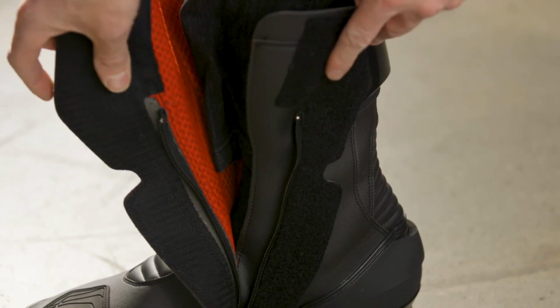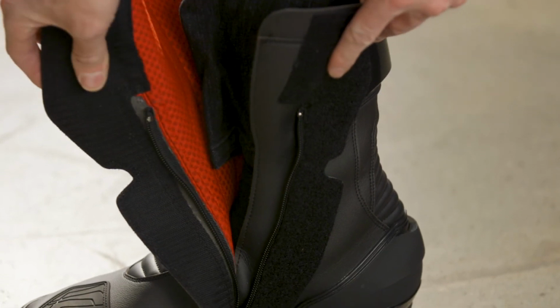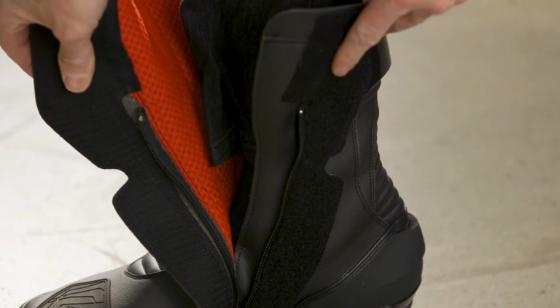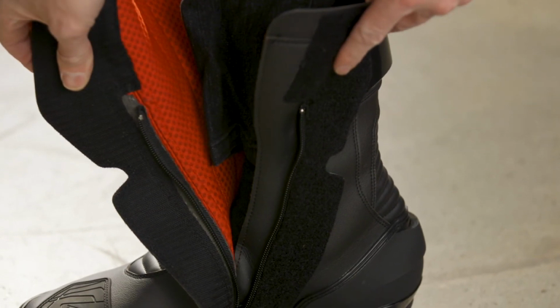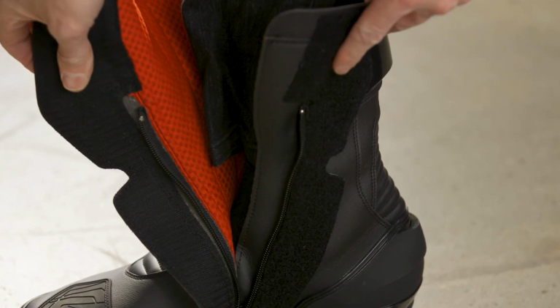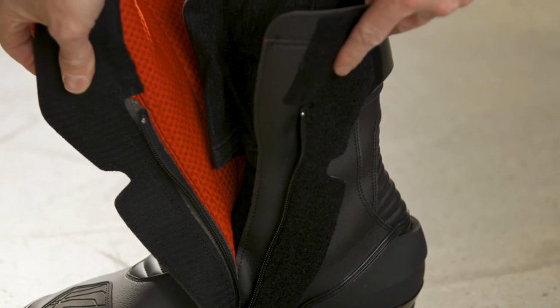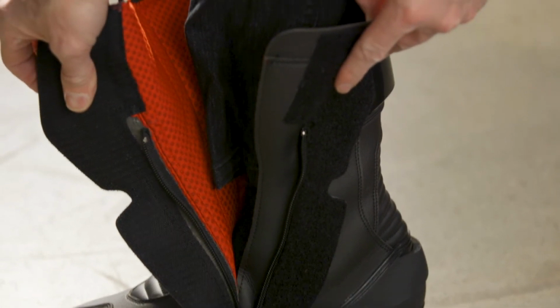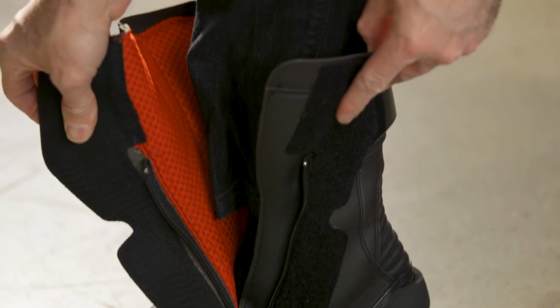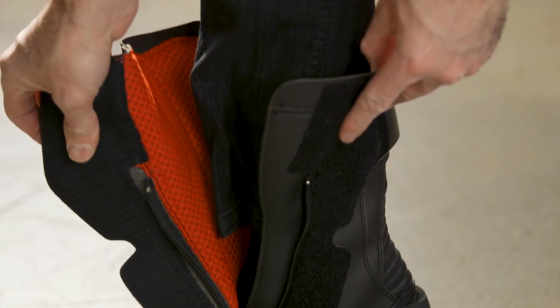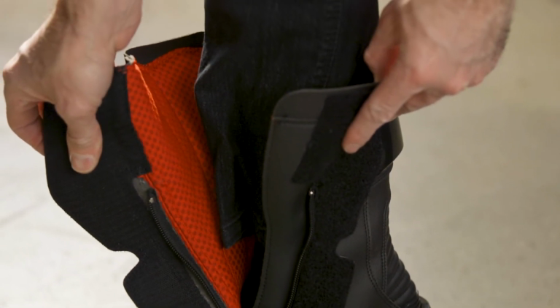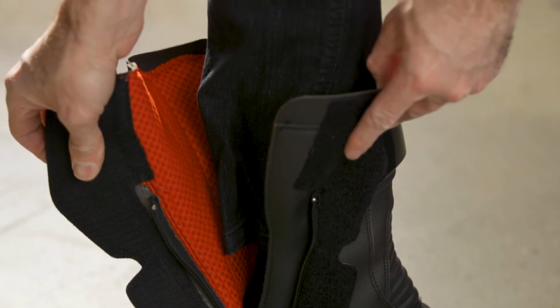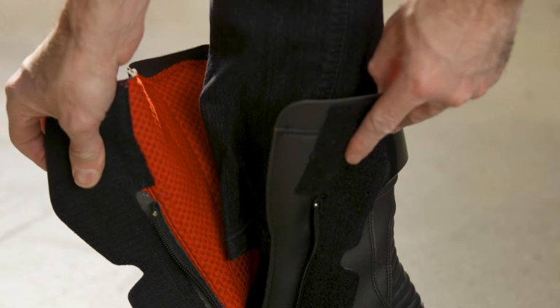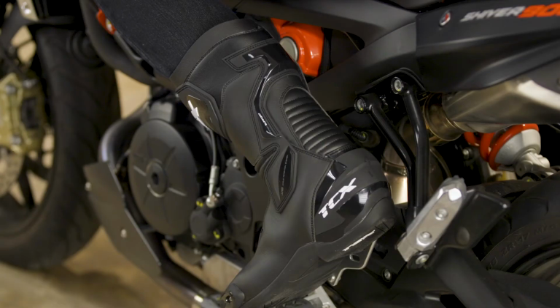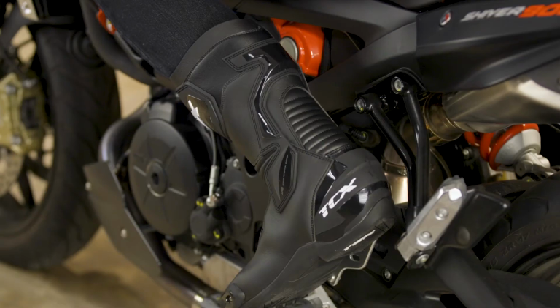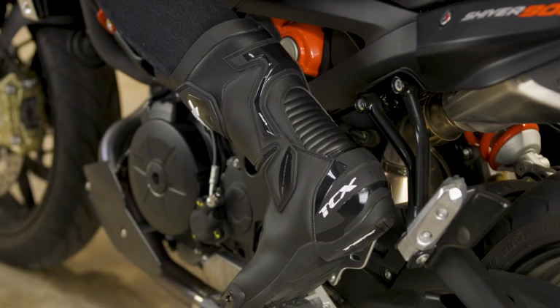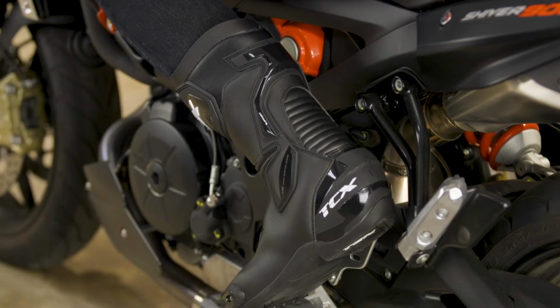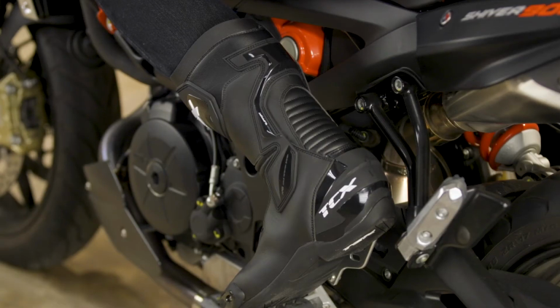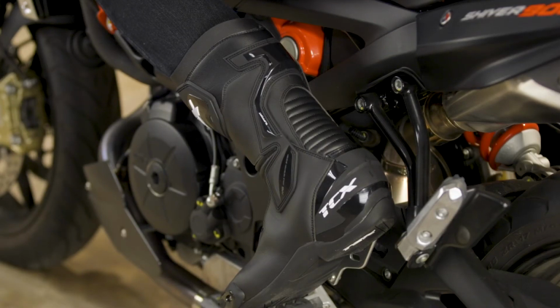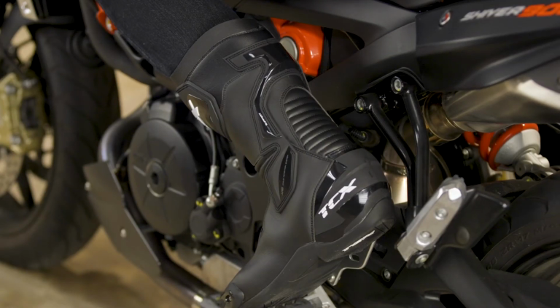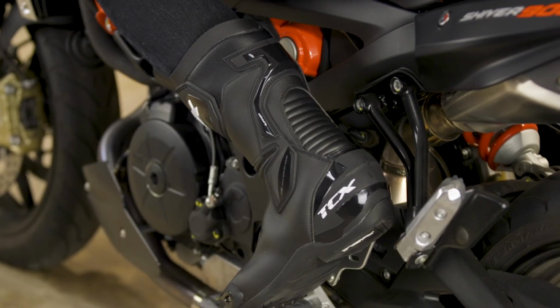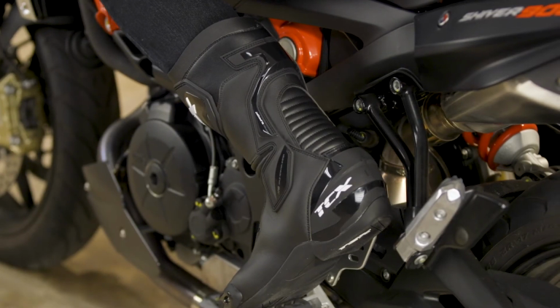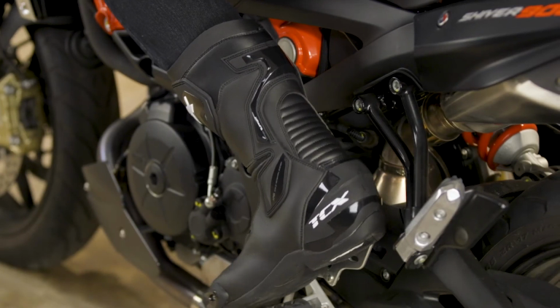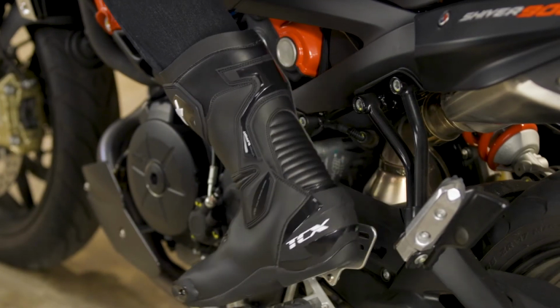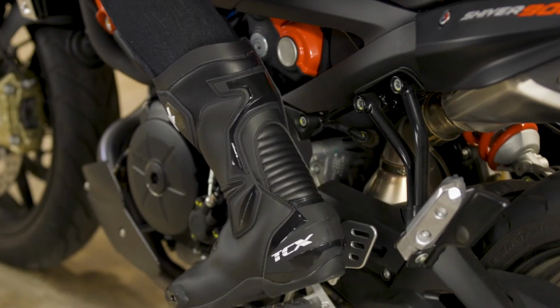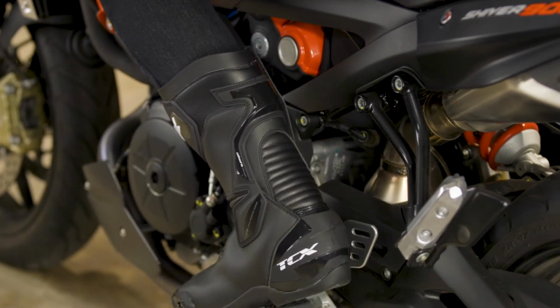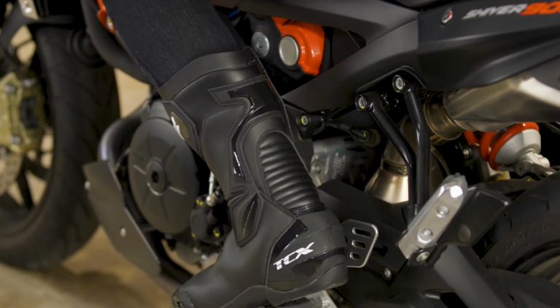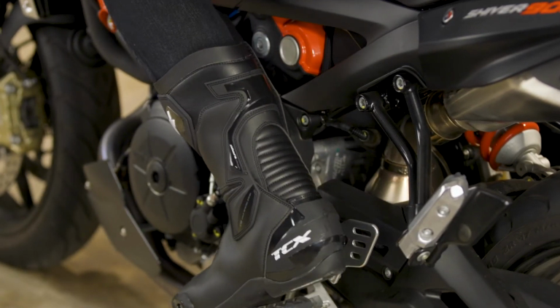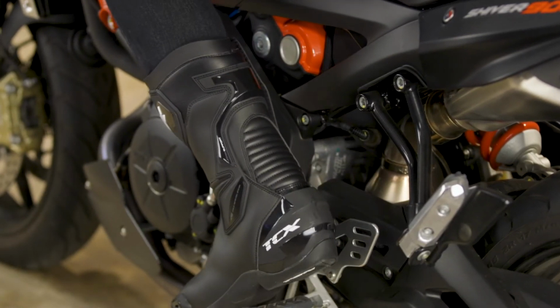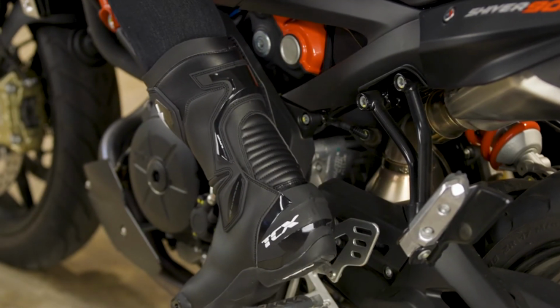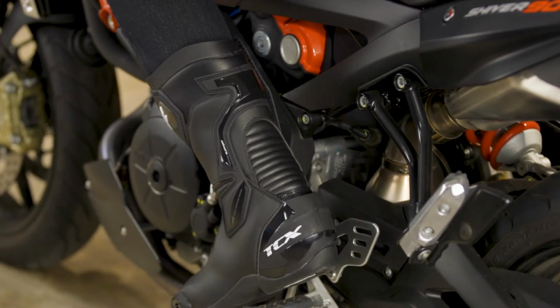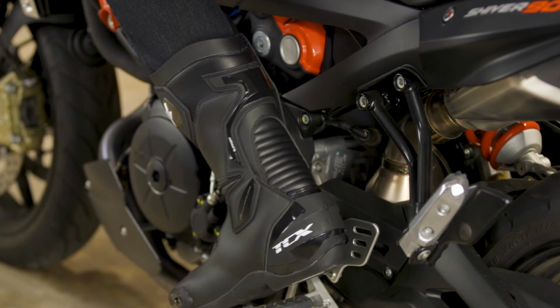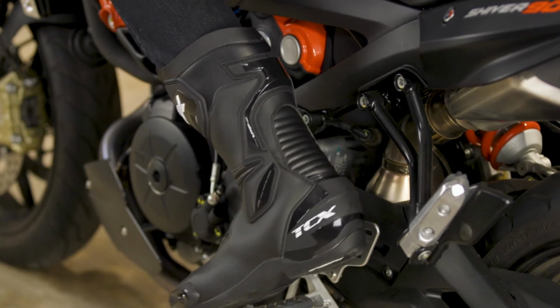The interior mesh liner is made to be breathable and it's really nicely padded. We have a Euro 45, which equates roughly to a US size 11.